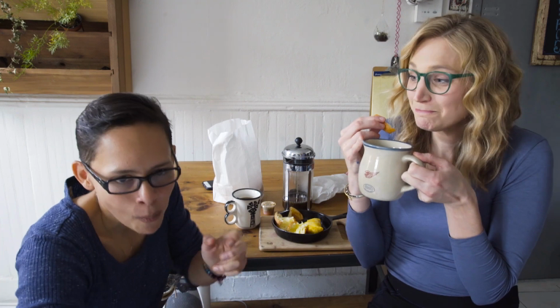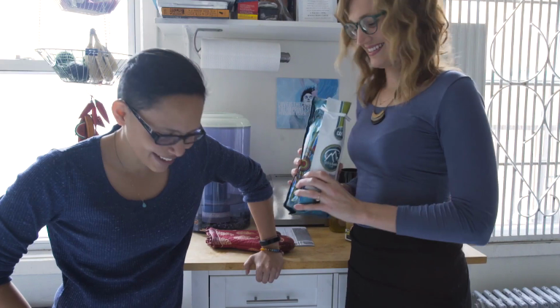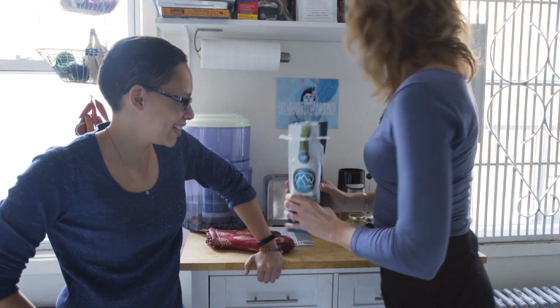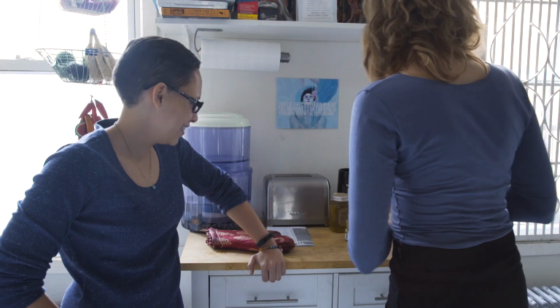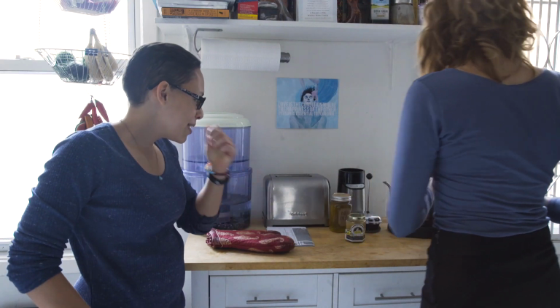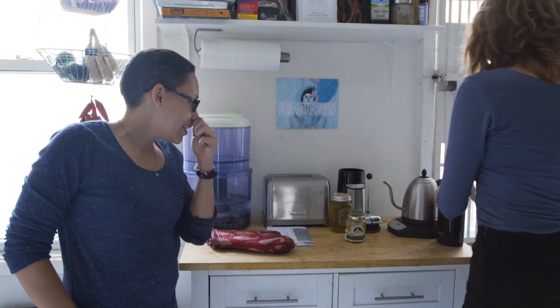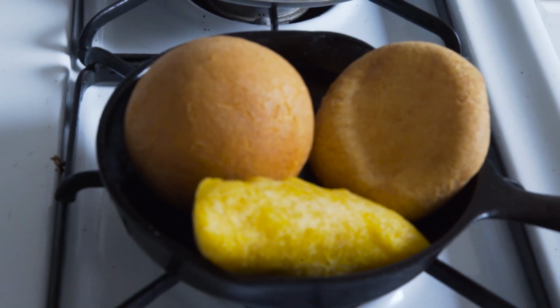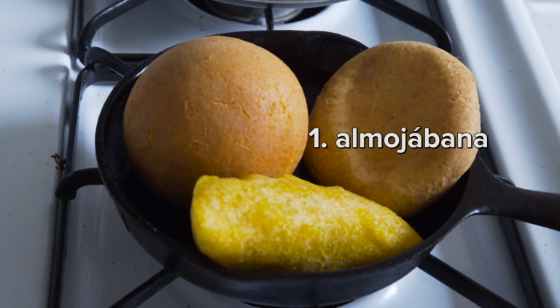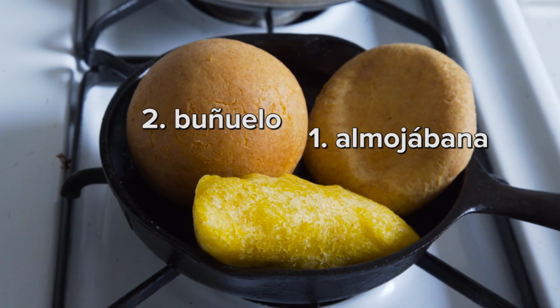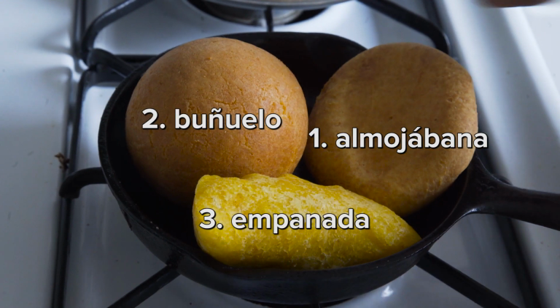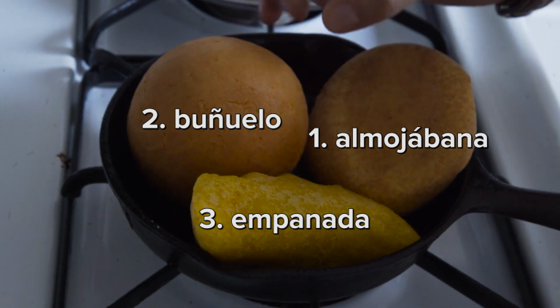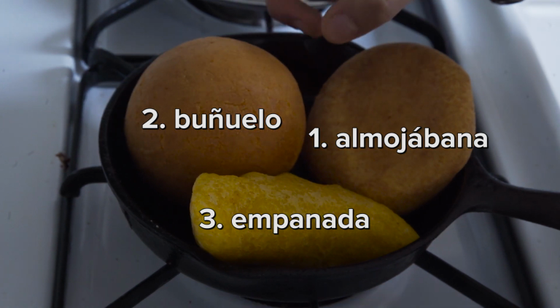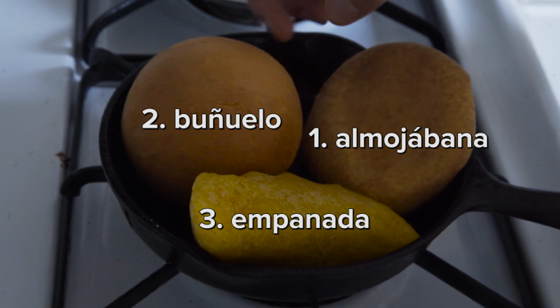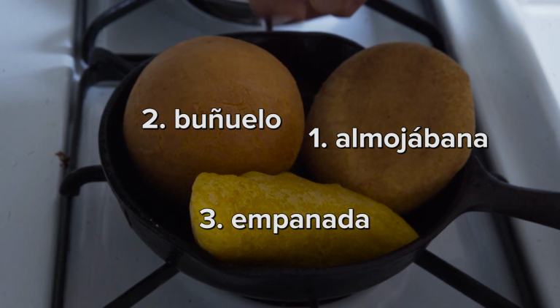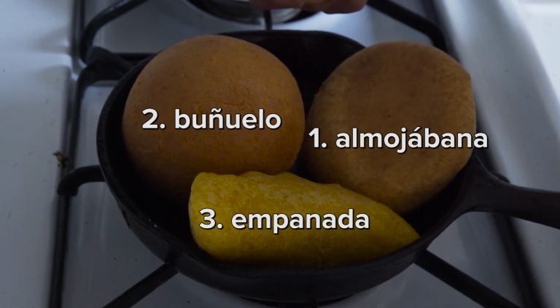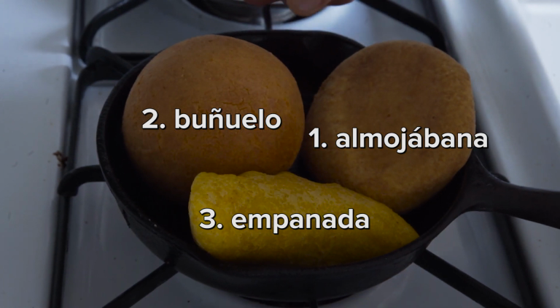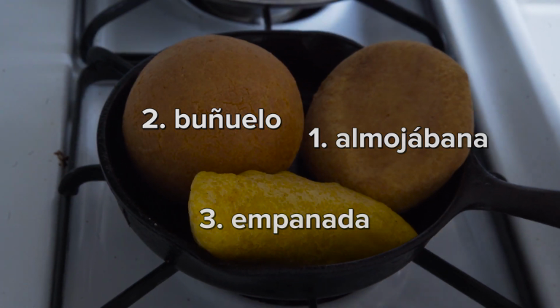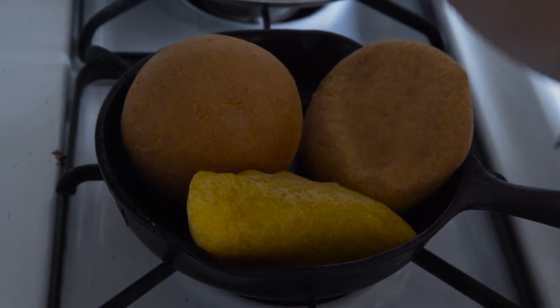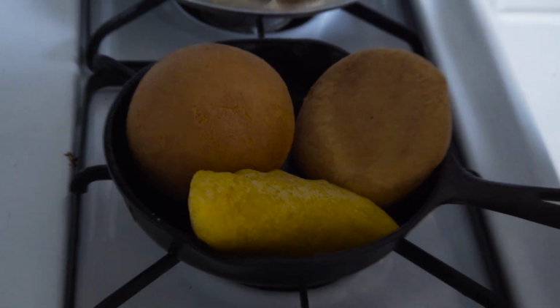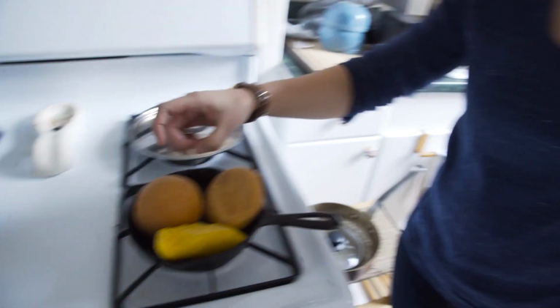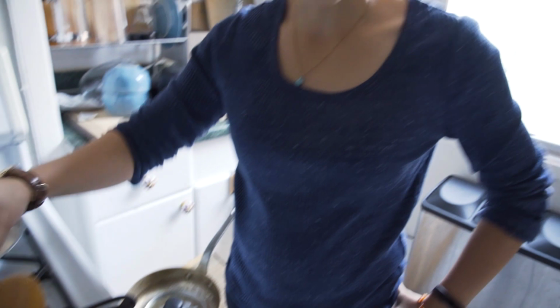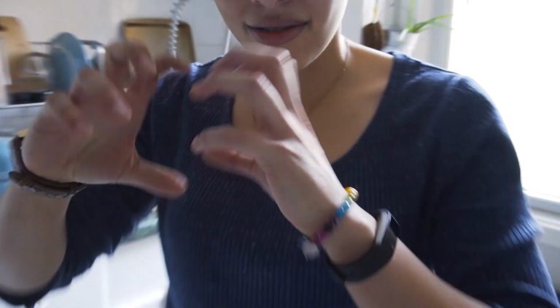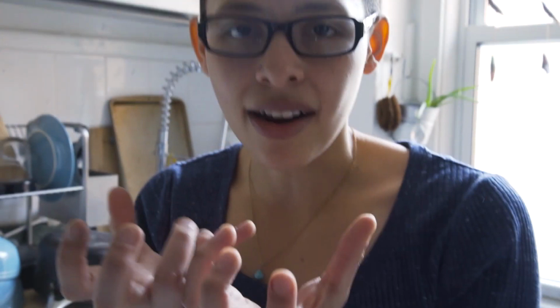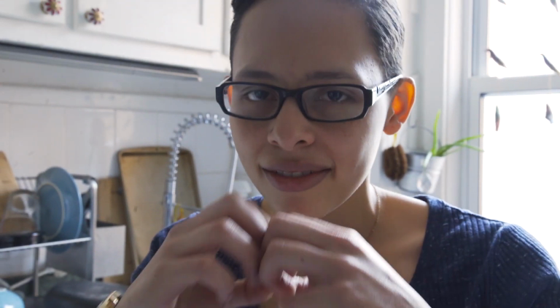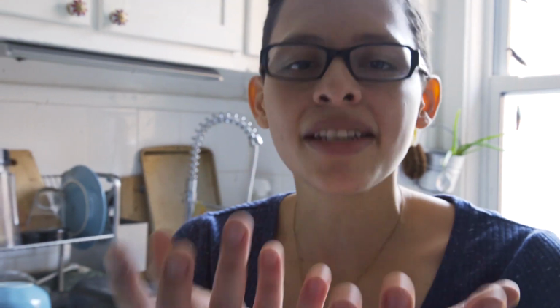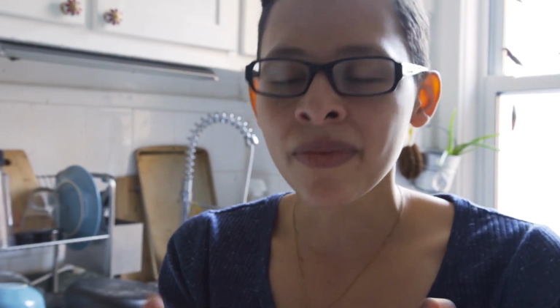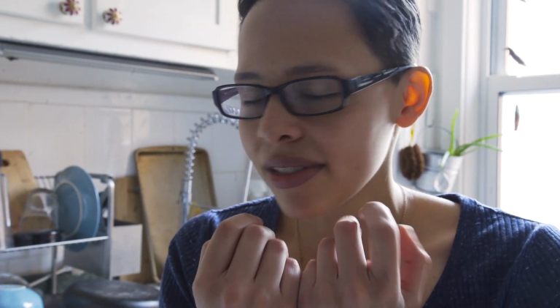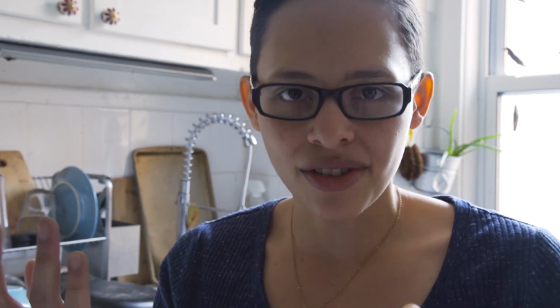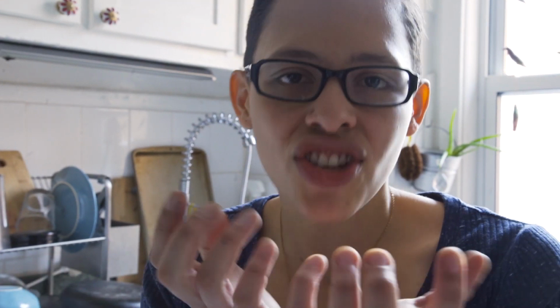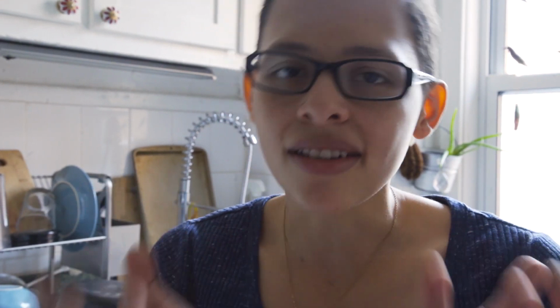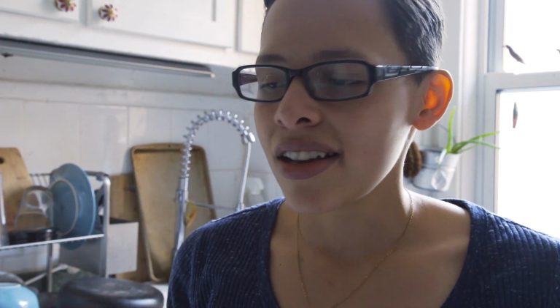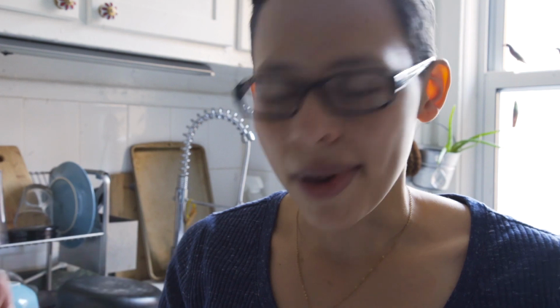Before I left for Colombia, she came over to my apartment and showed me her favorite Colombian snacks. The sound tells us that when we open it up, it'll crack and steam with delicious, cheesy aromas.